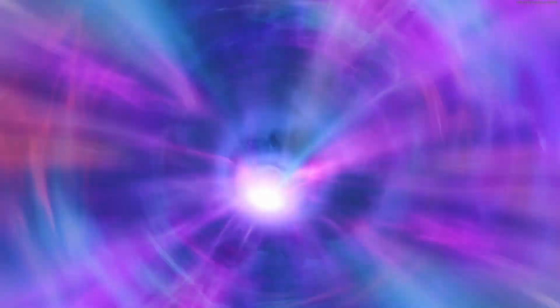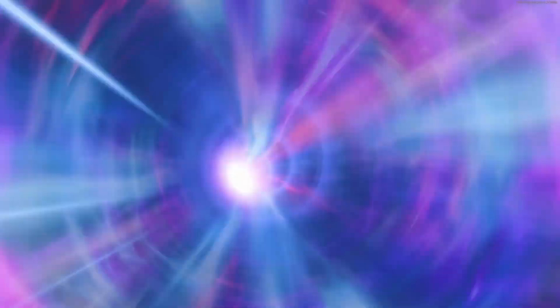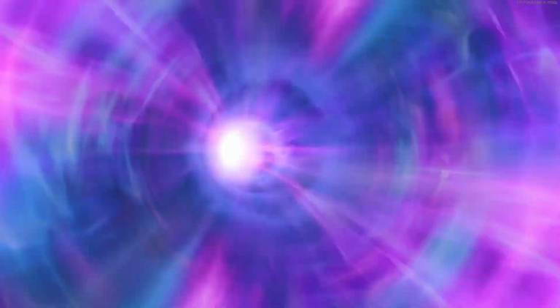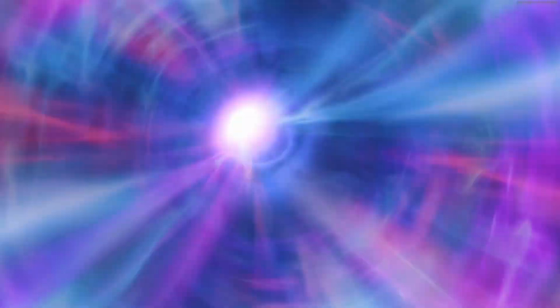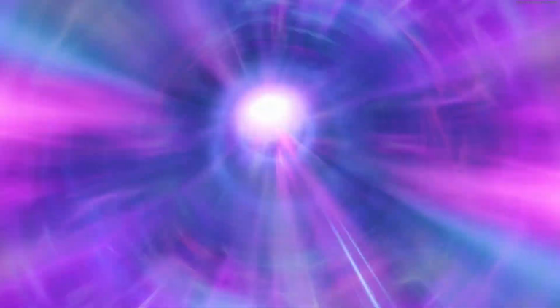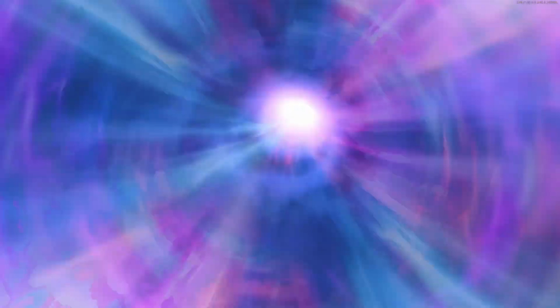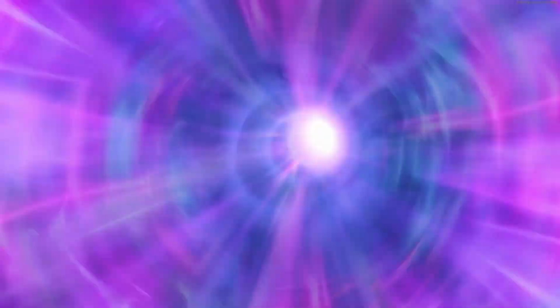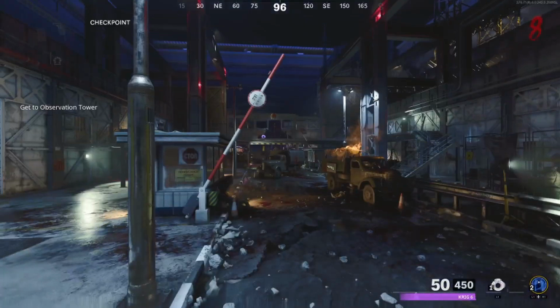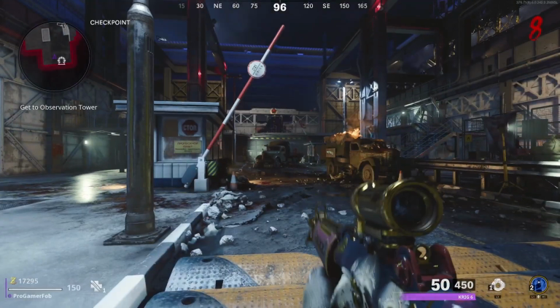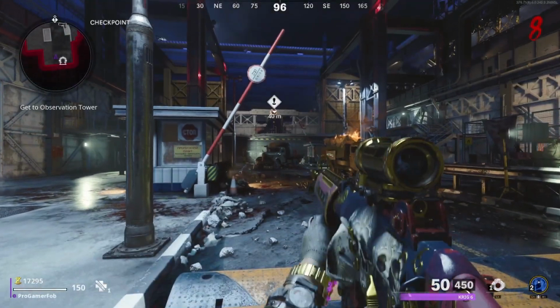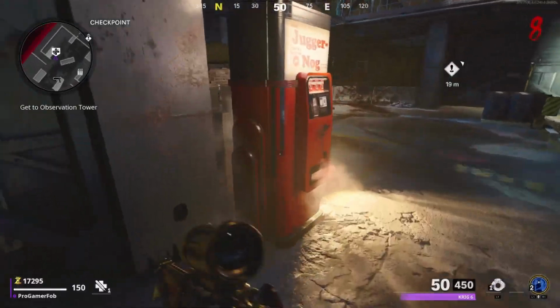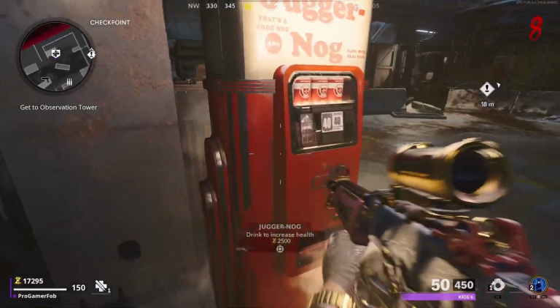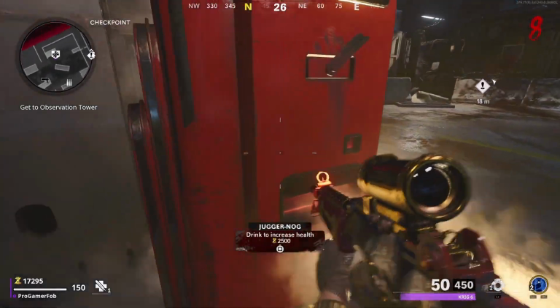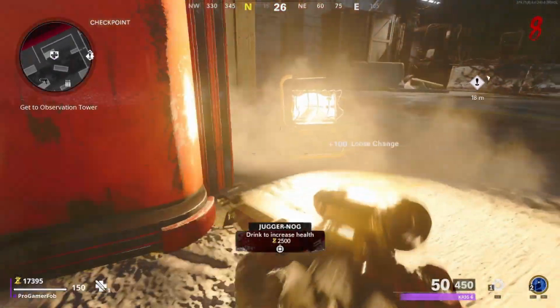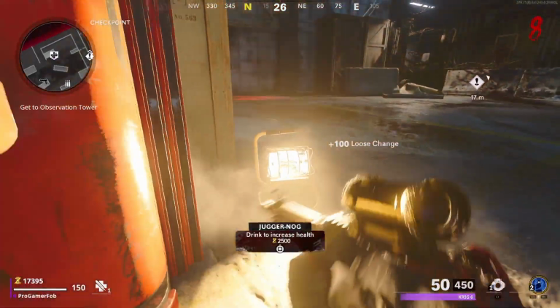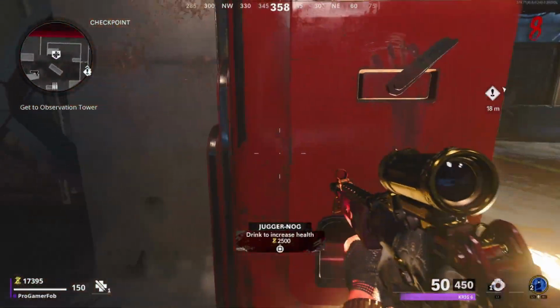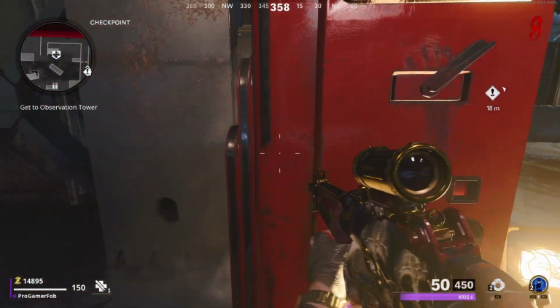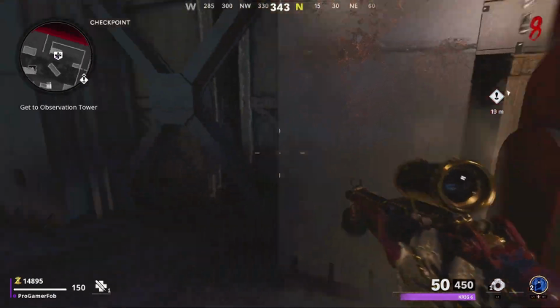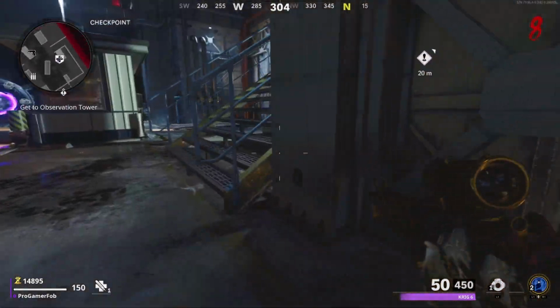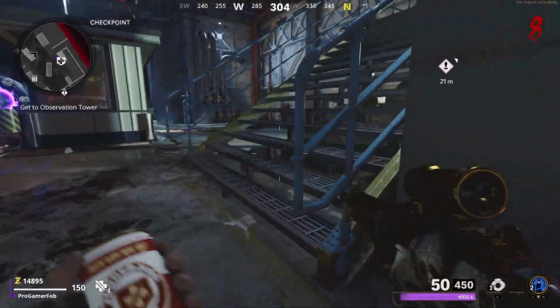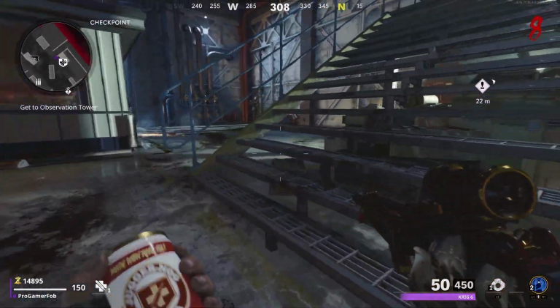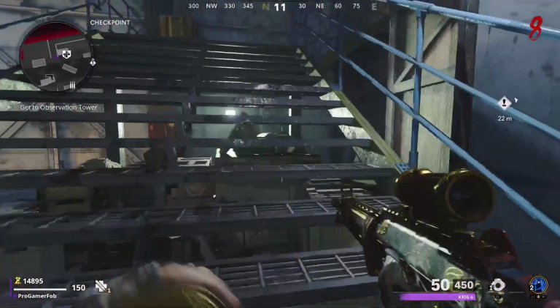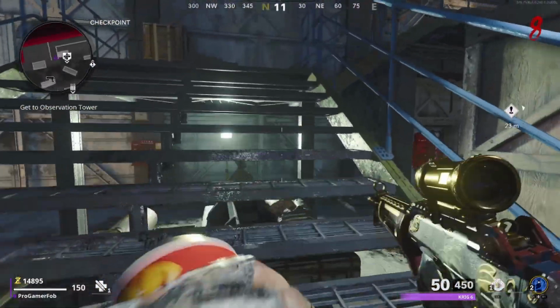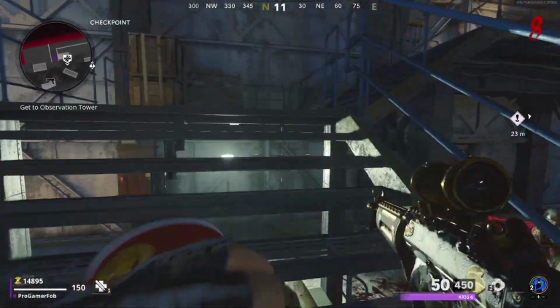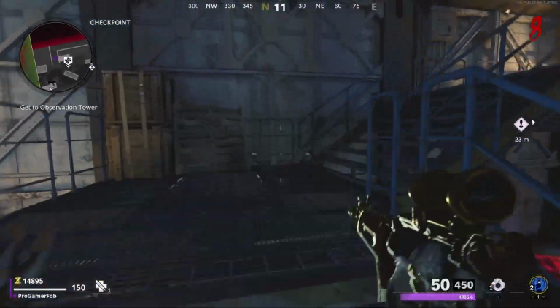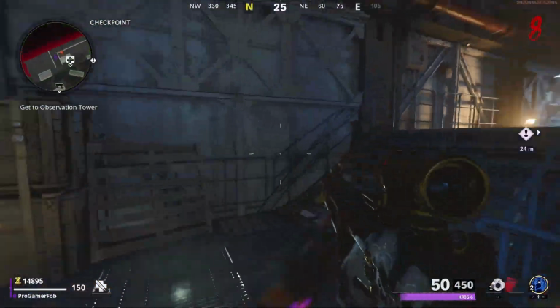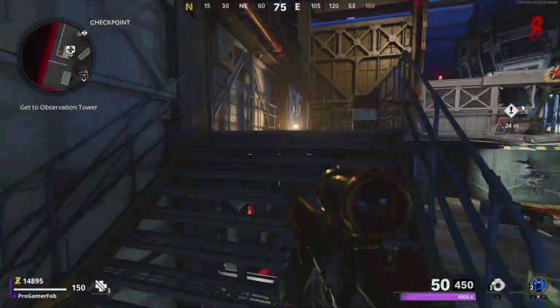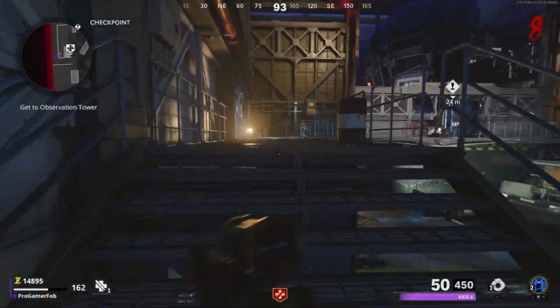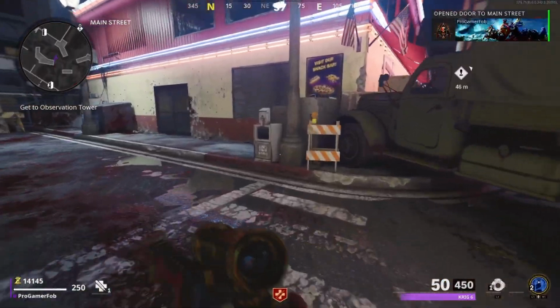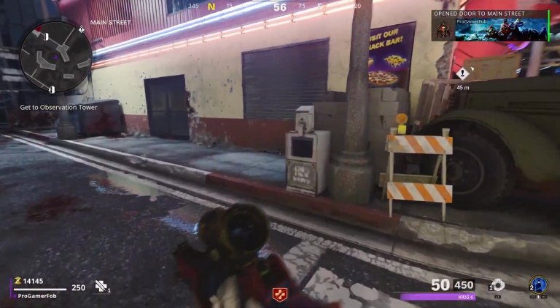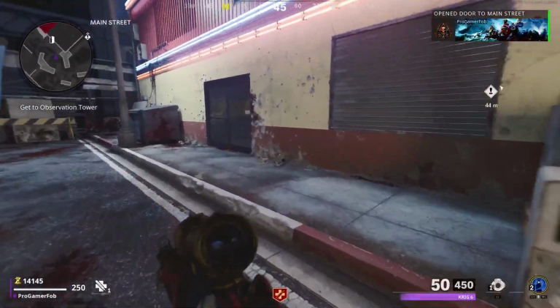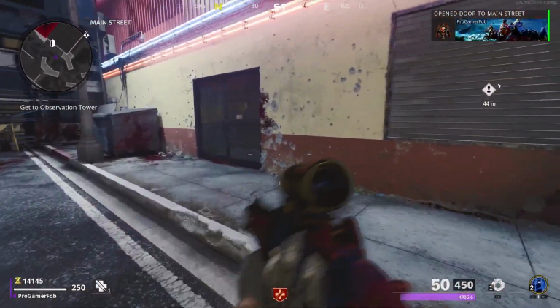When you have your Ether Shroud filled up and enough points, go ahead and go to the portal to get to Checkpoint. Whenever you're at Checkpoint, you might as well go ahead and get Juggernog so you don't have to get it later. Then you want to head down to Main Street.